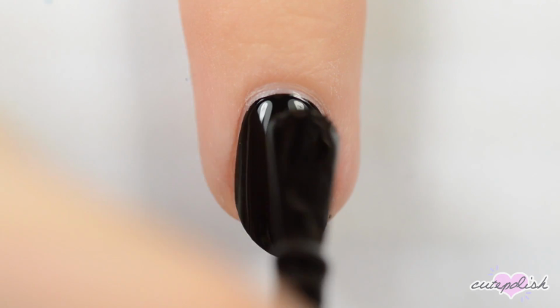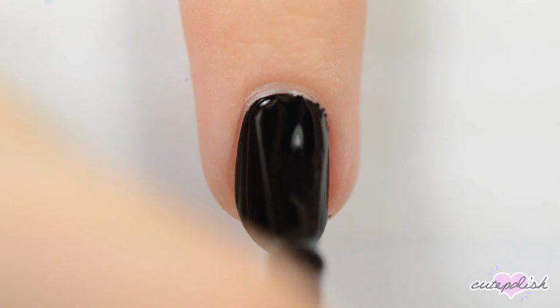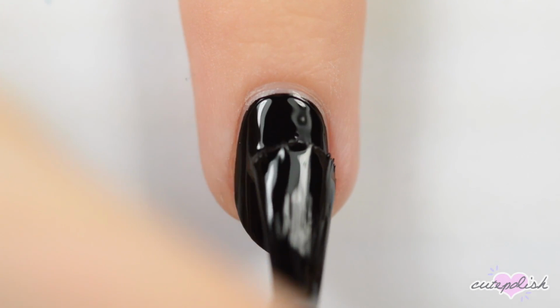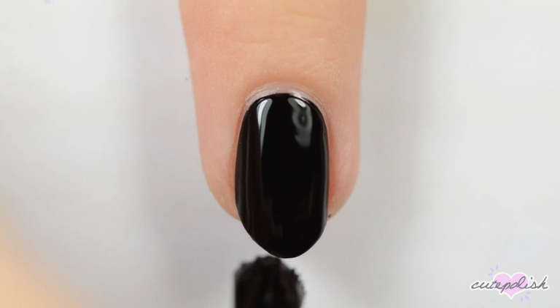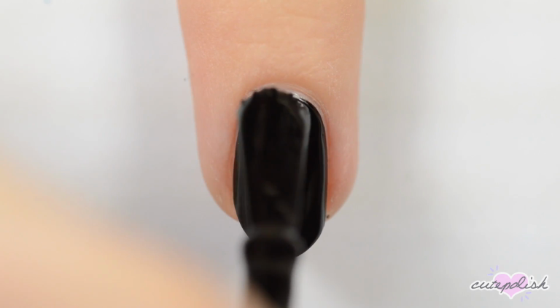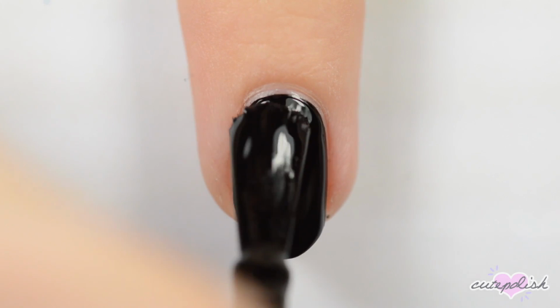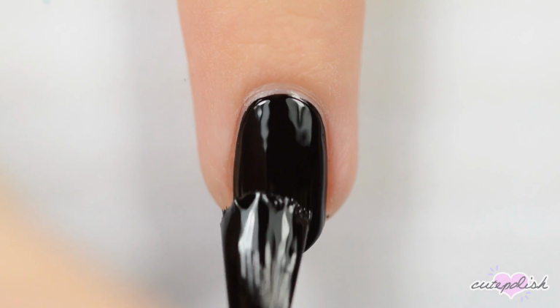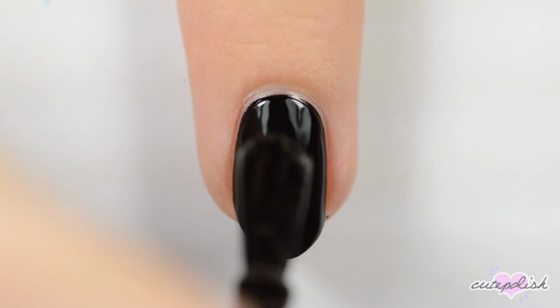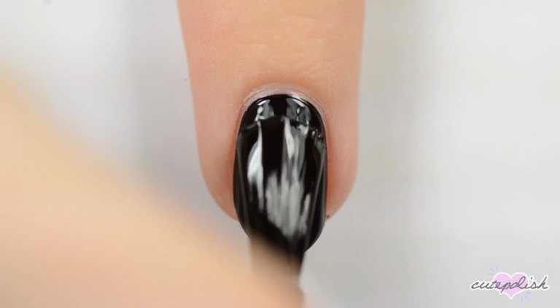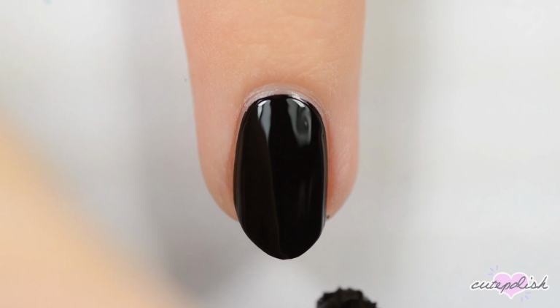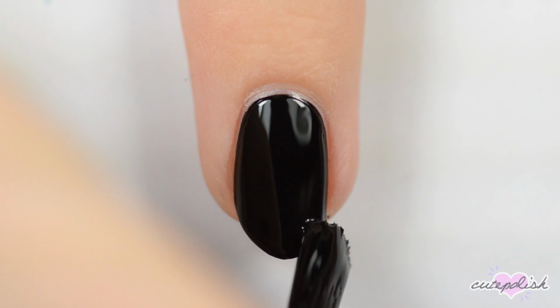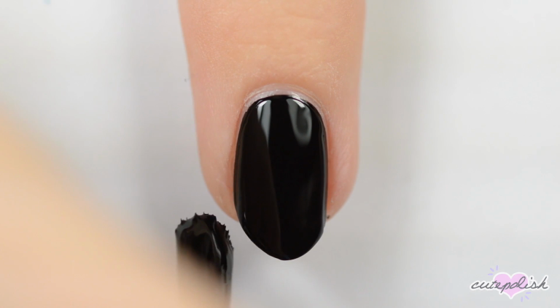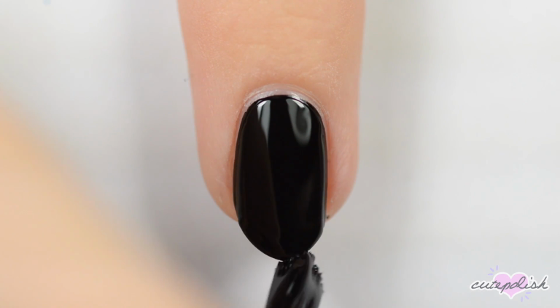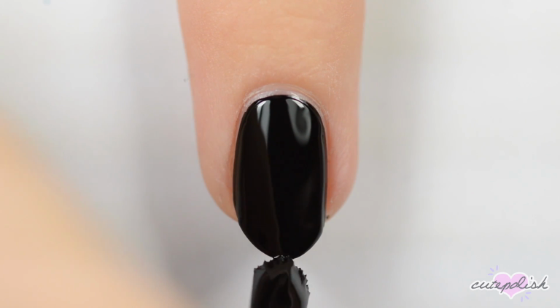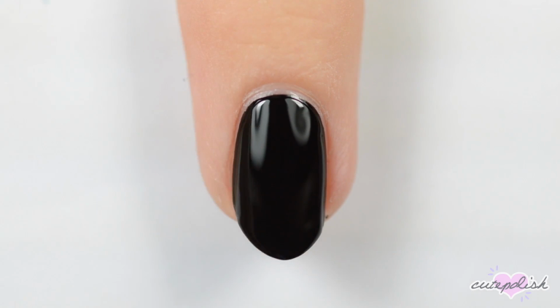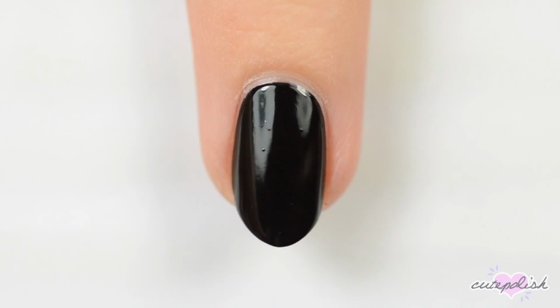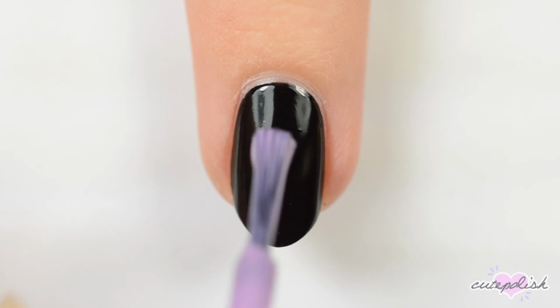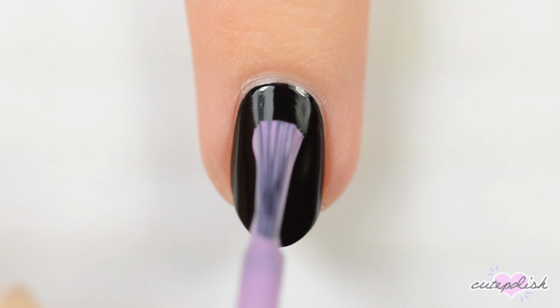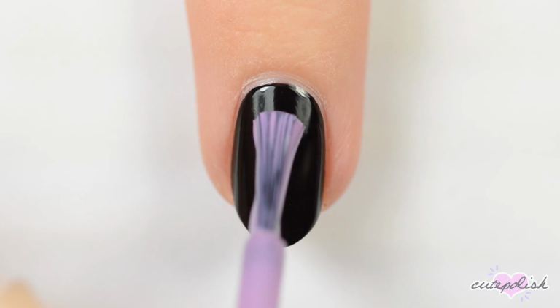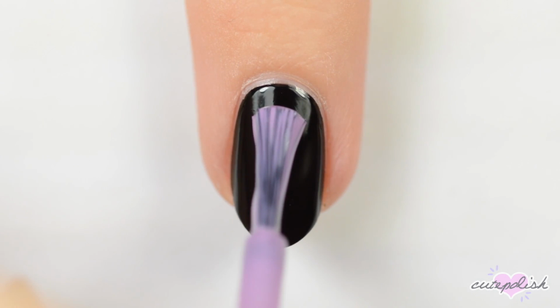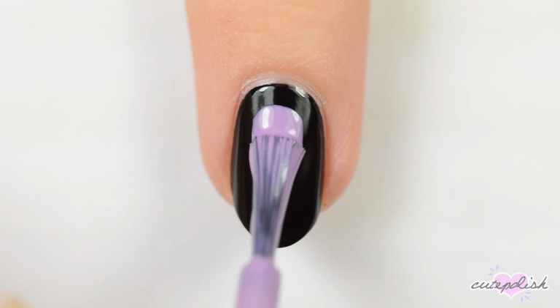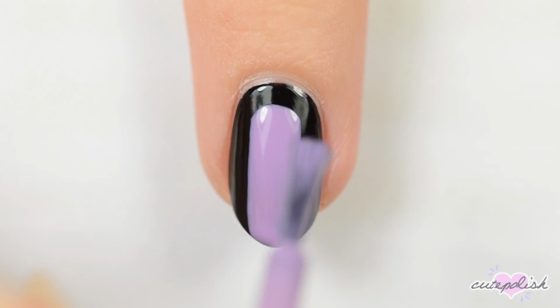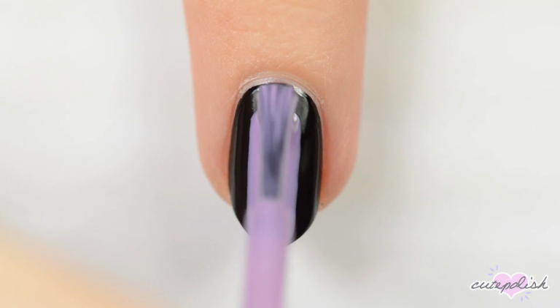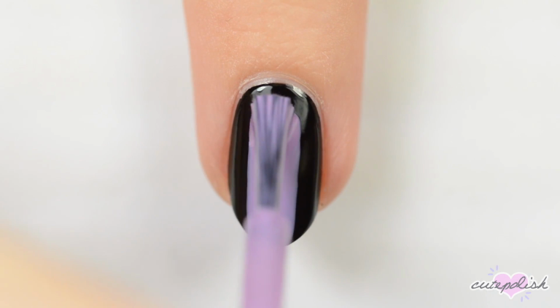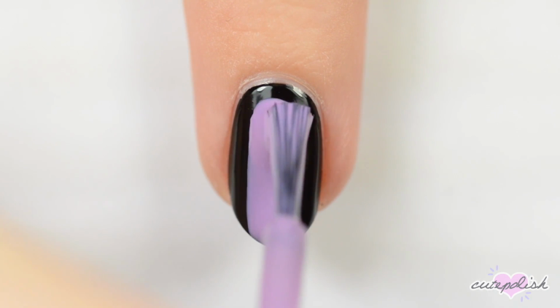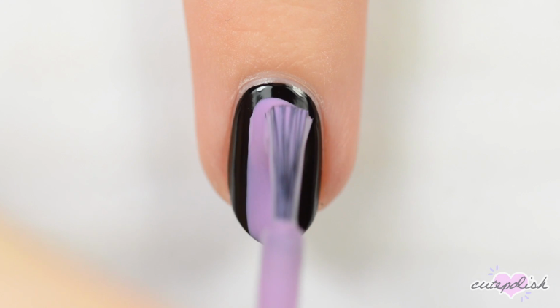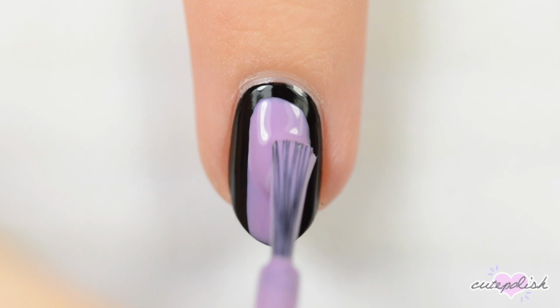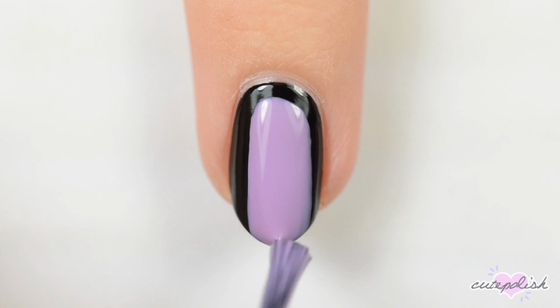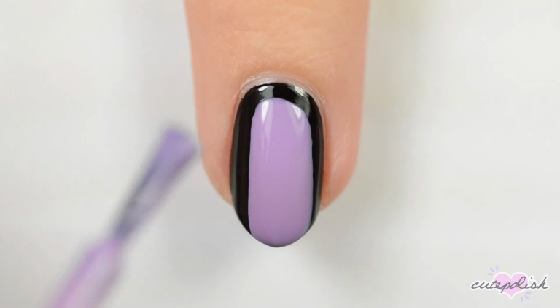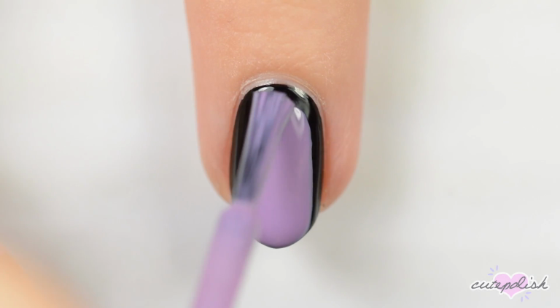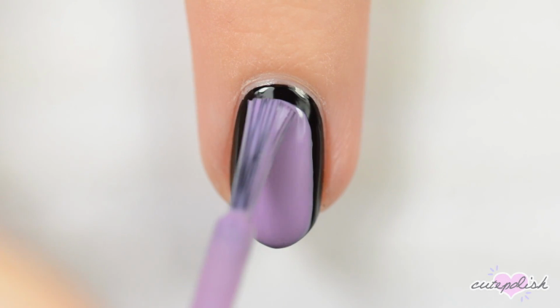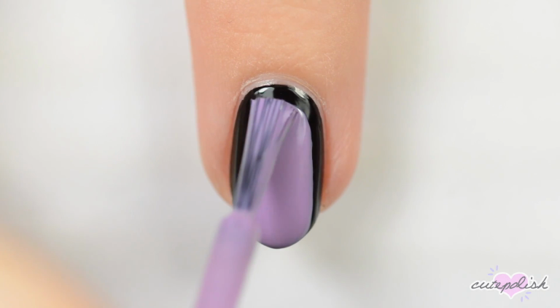For the first design, we'll be painting a bat. Start off by painting the nail black. Once the polish is dry, paint over the nail with light purple, leaving a crescent of black near the cuticle.